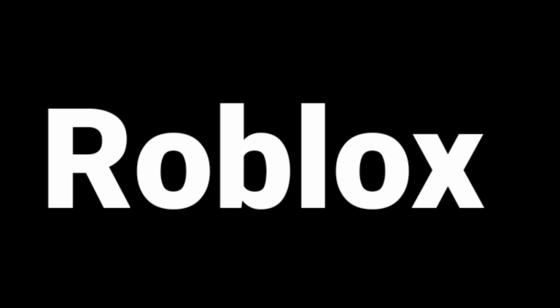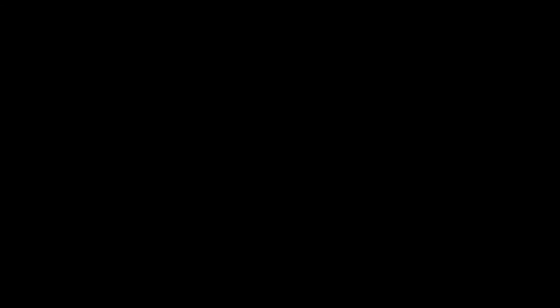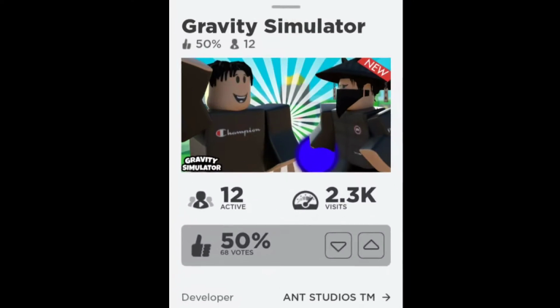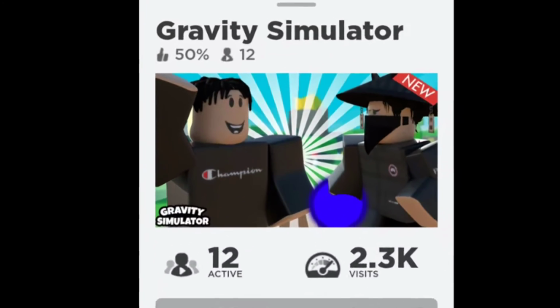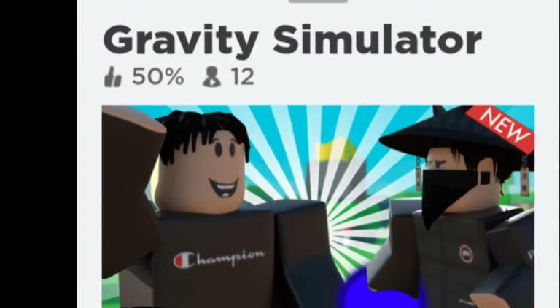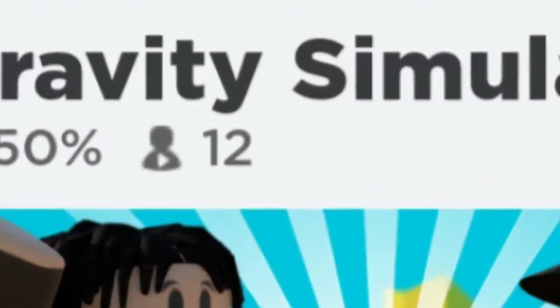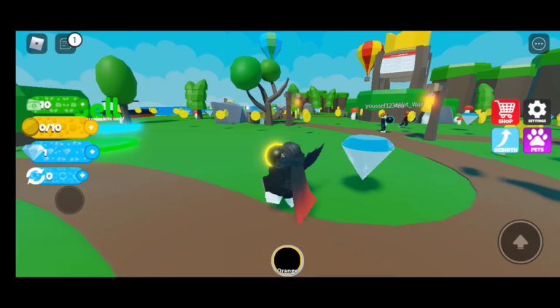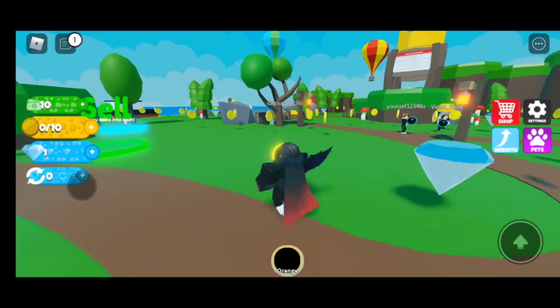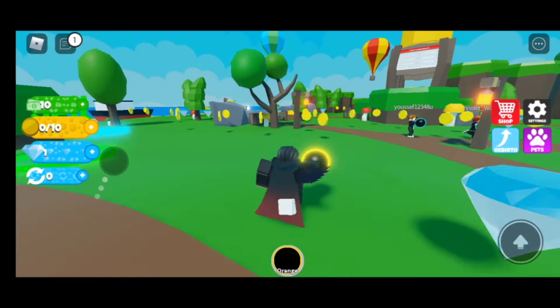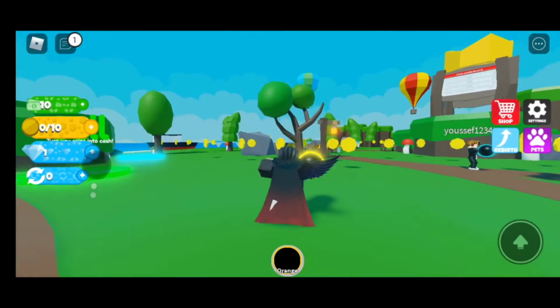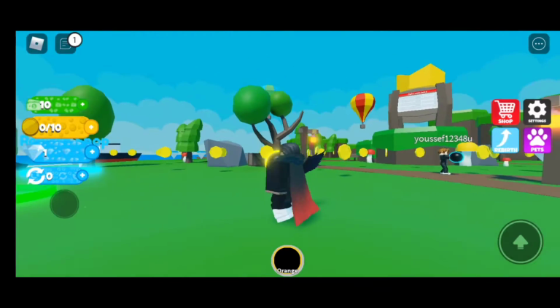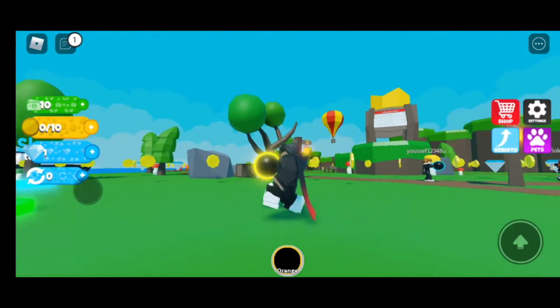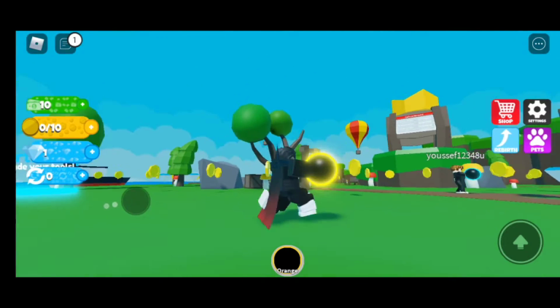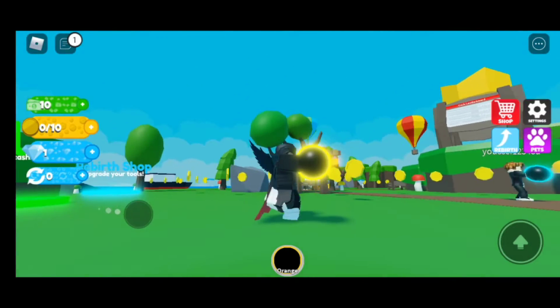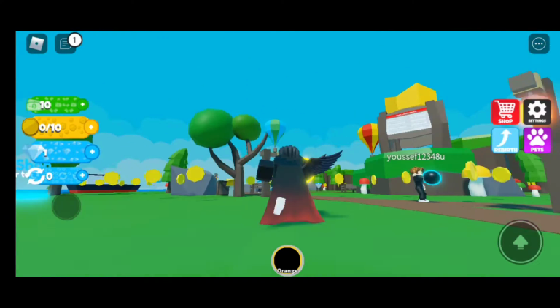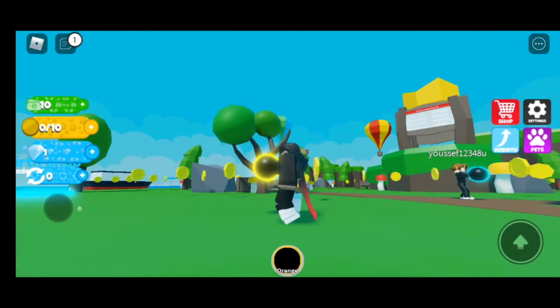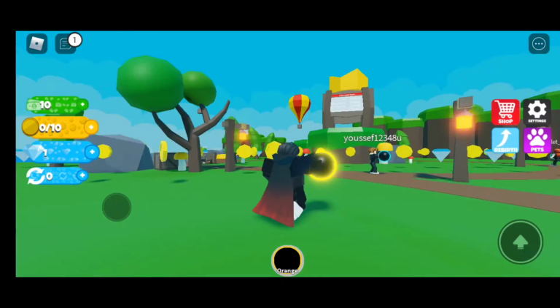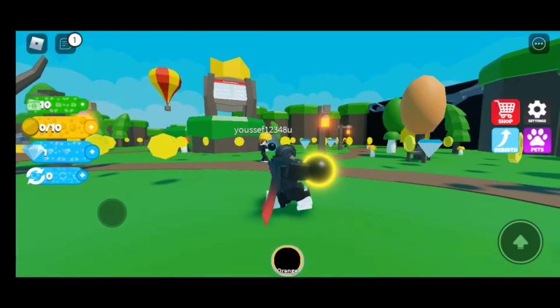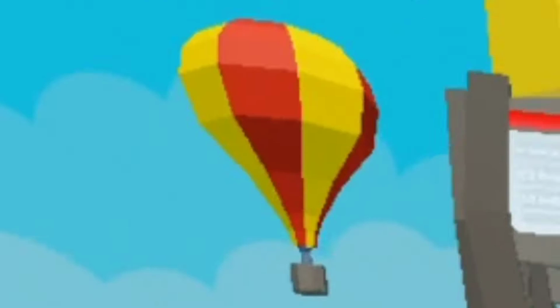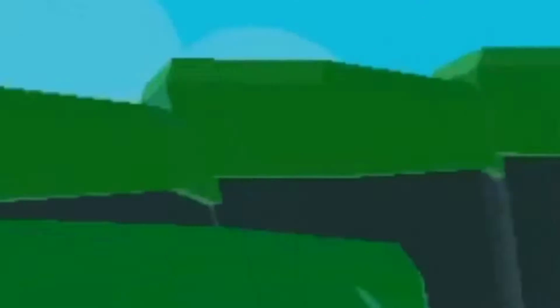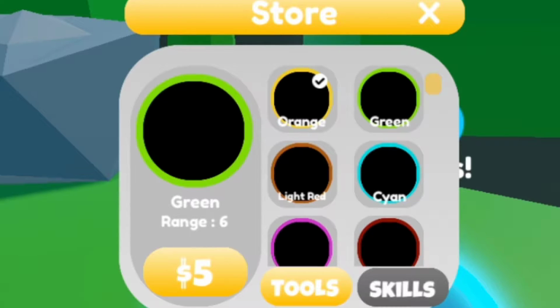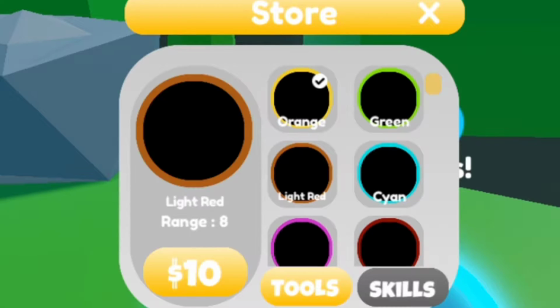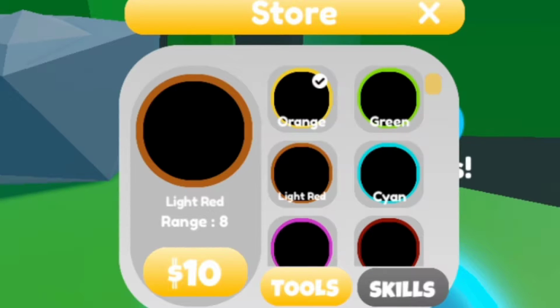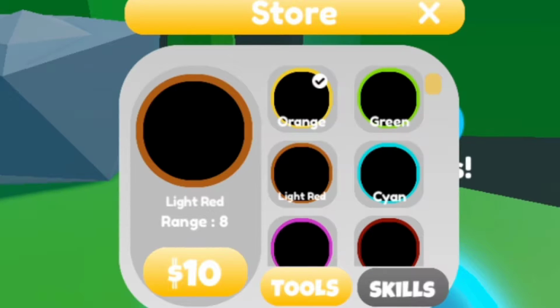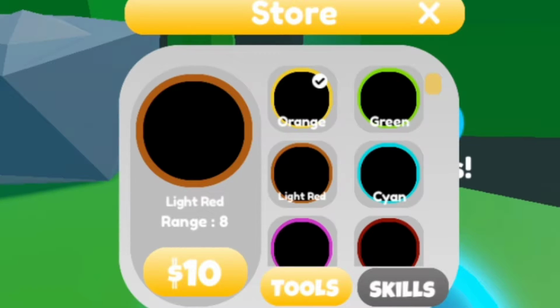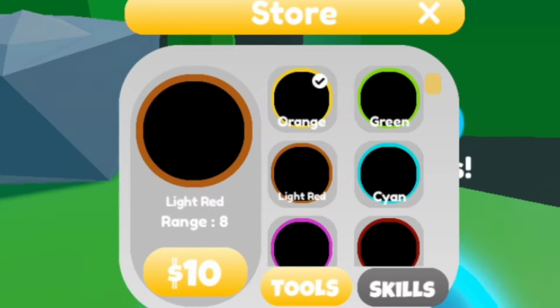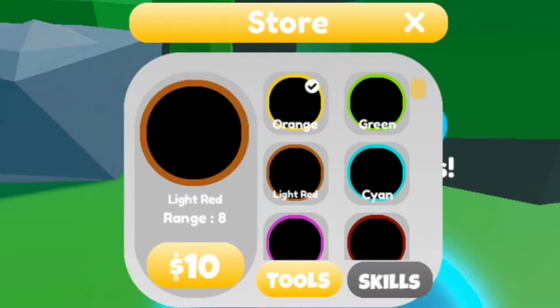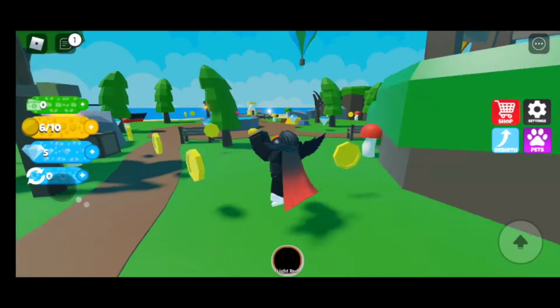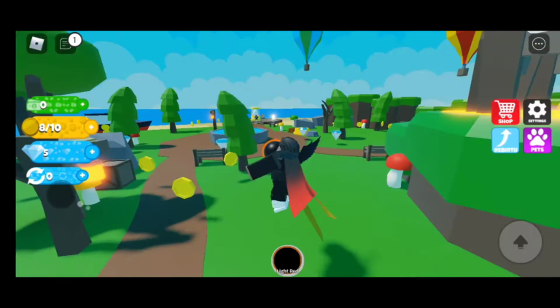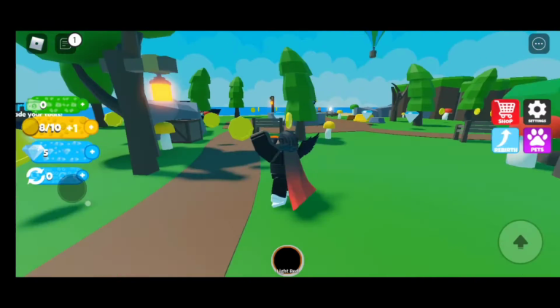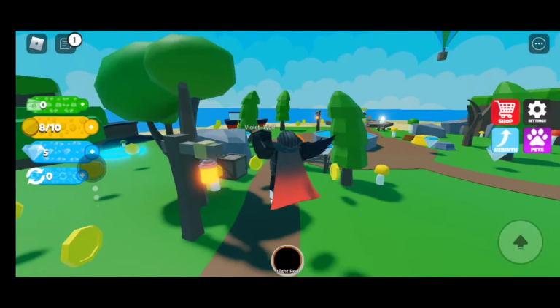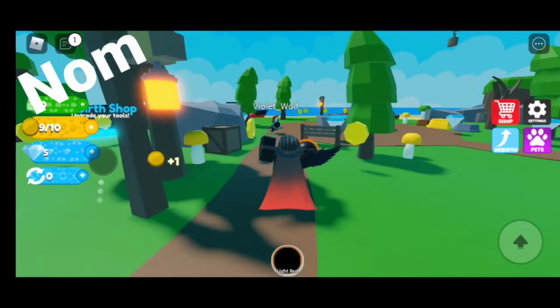Roblox Gravity Simulator! We spawn in some sort of forest - it looks like there's even an air balloon down there. So the more you collect coins, the more you can unlock. Let's keep collecting those coins.